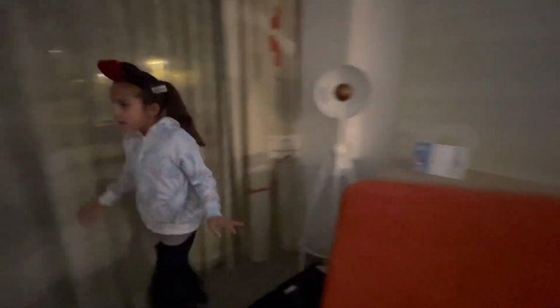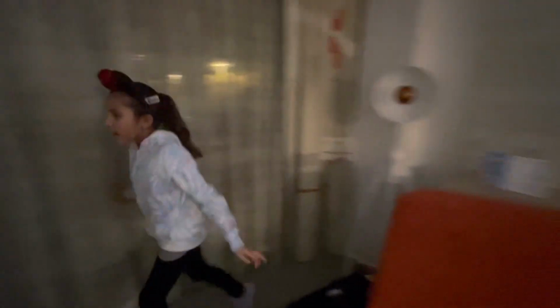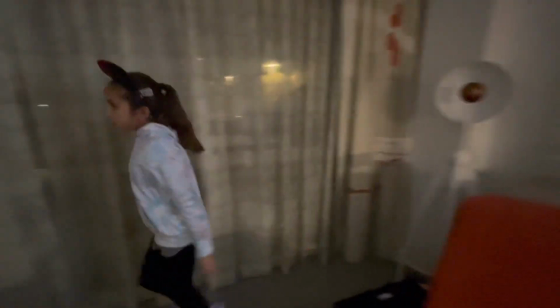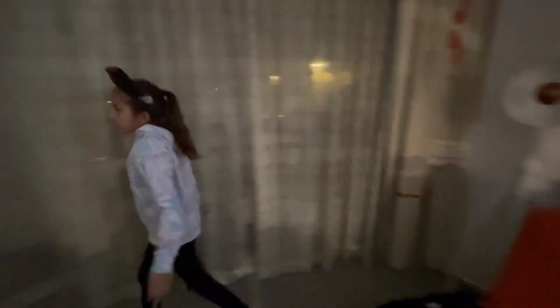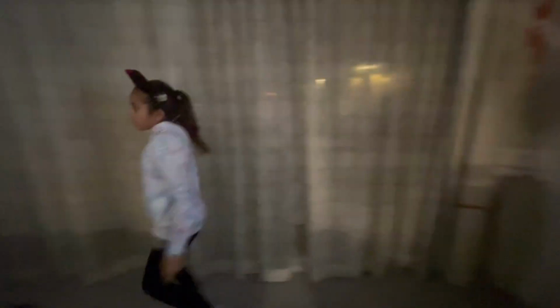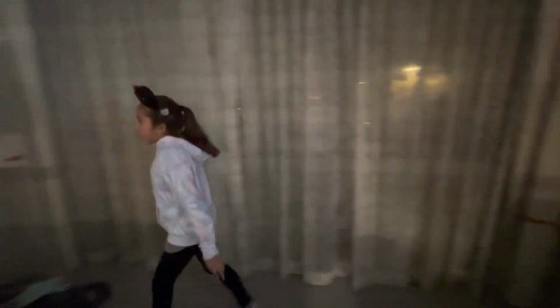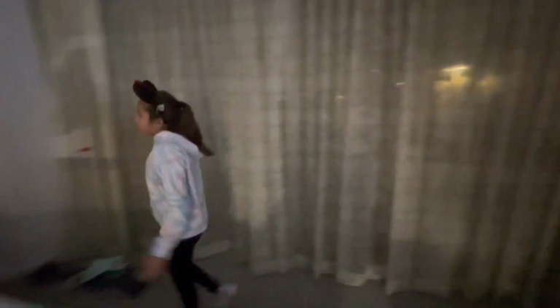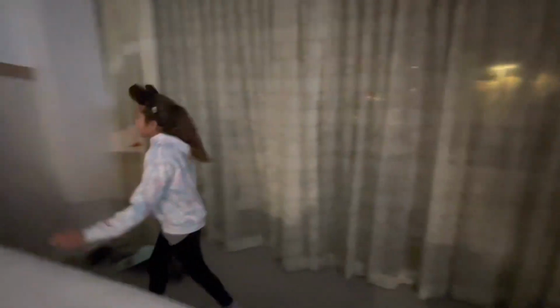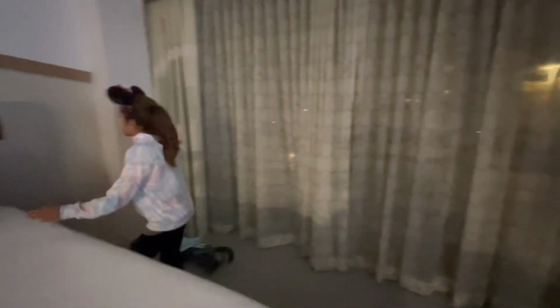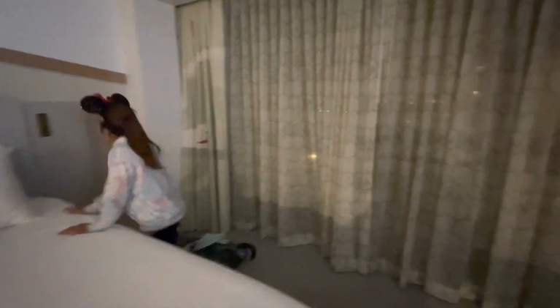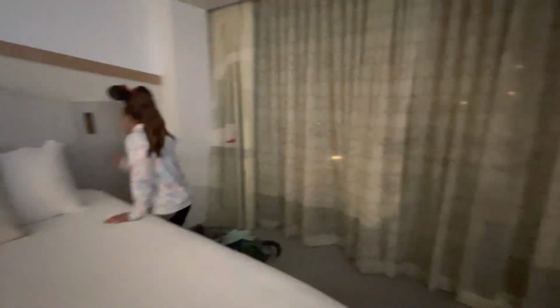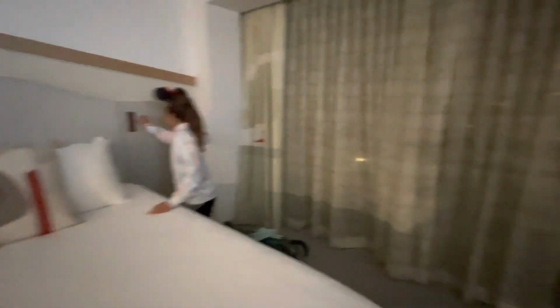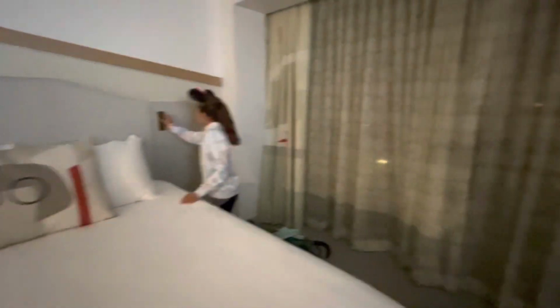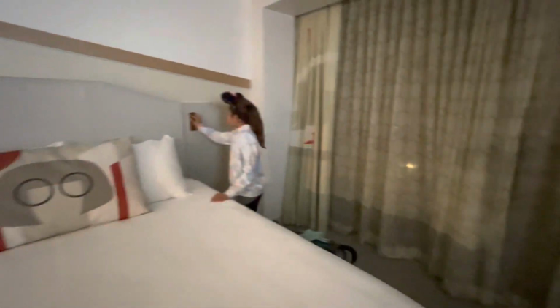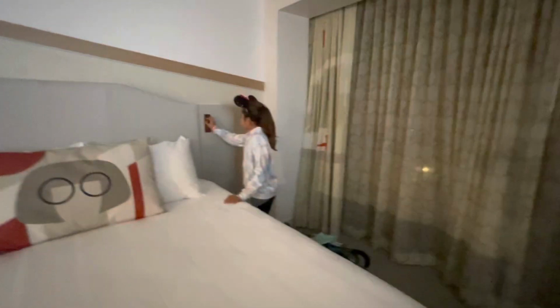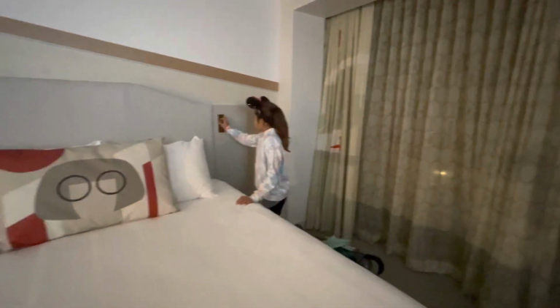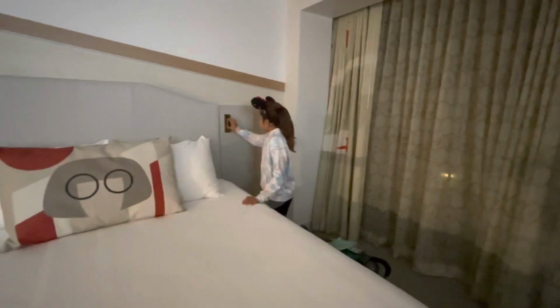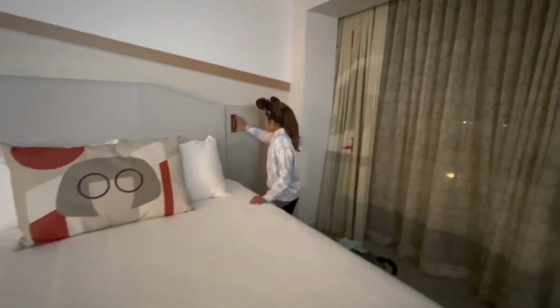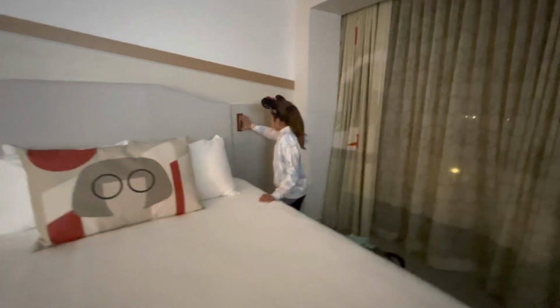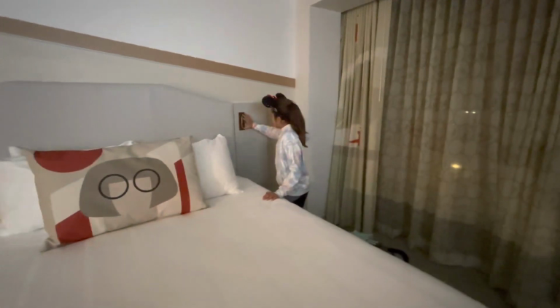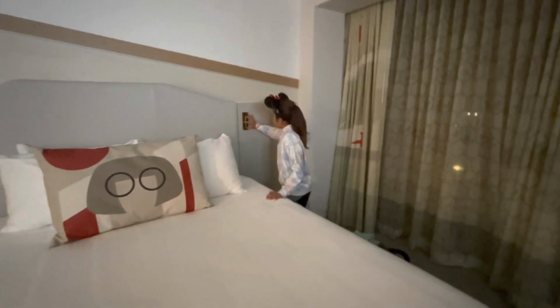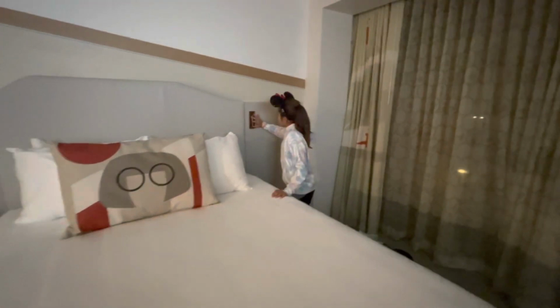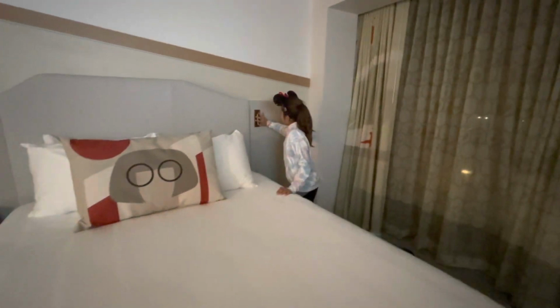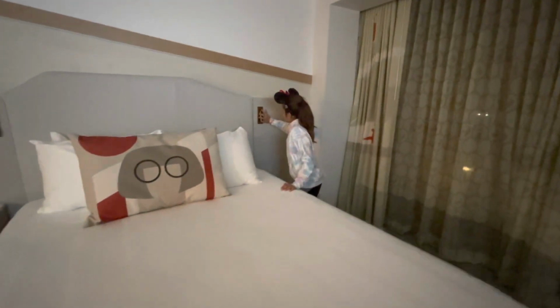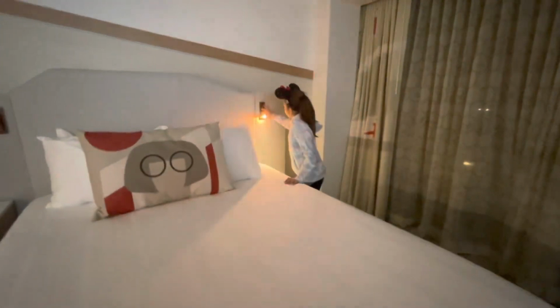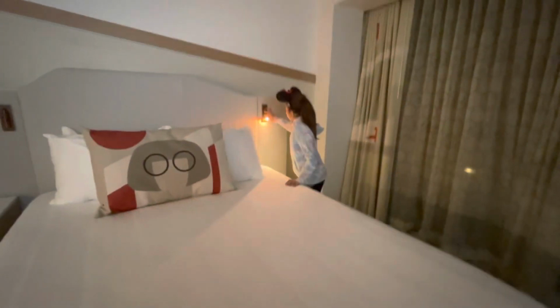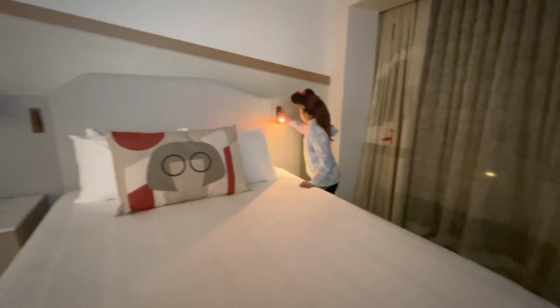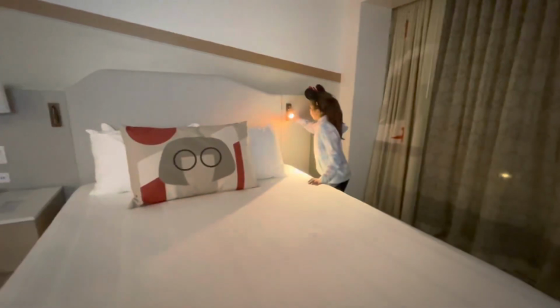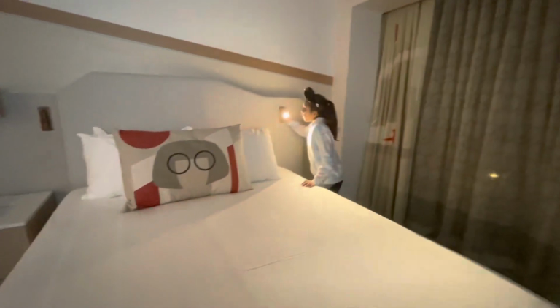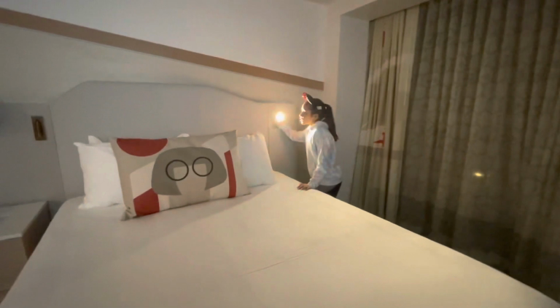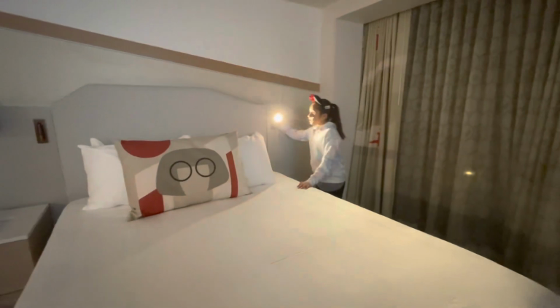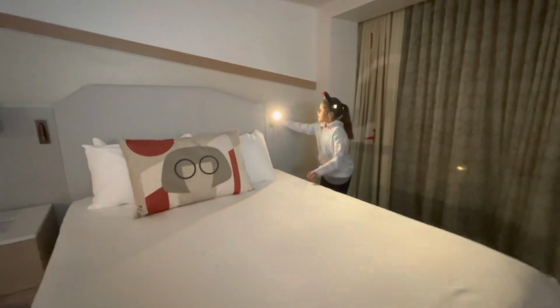And we have two beds right here. Oh, it's light!